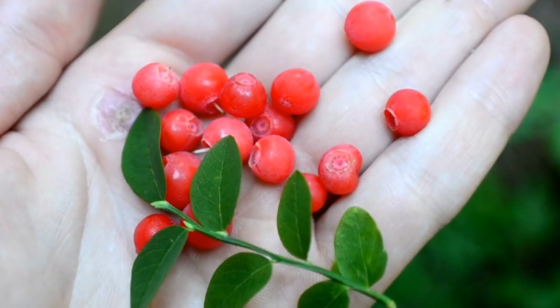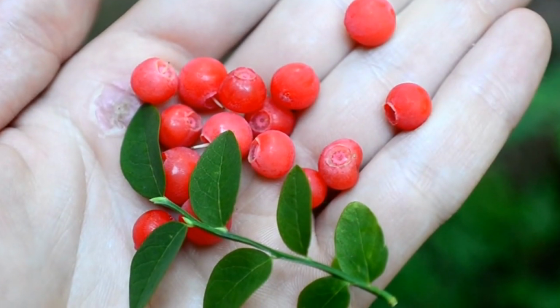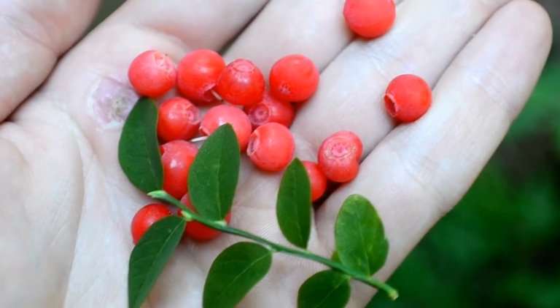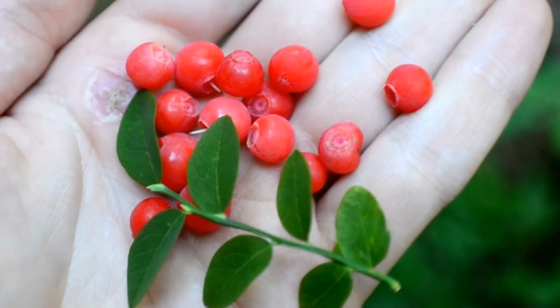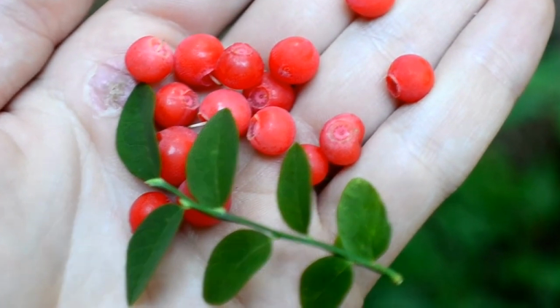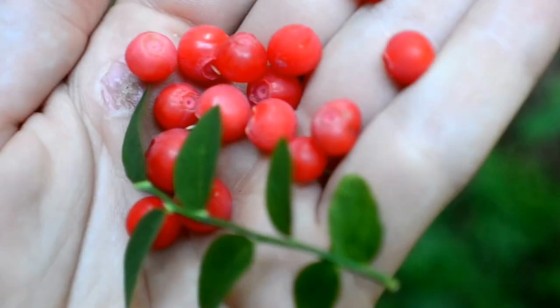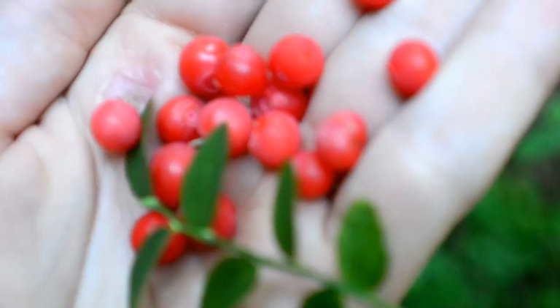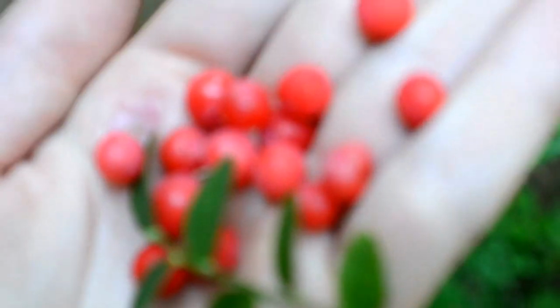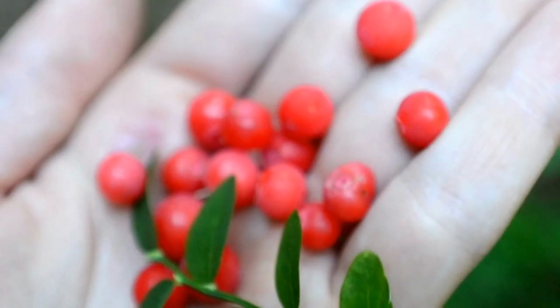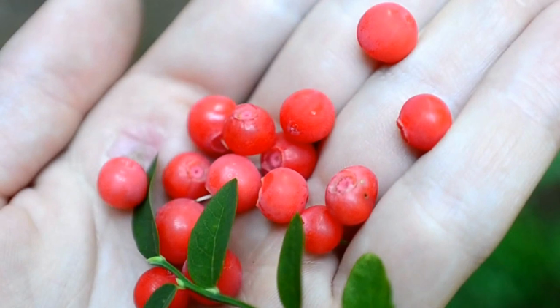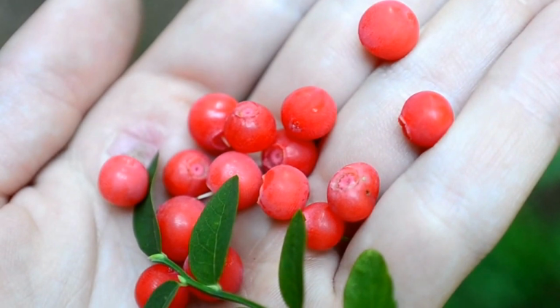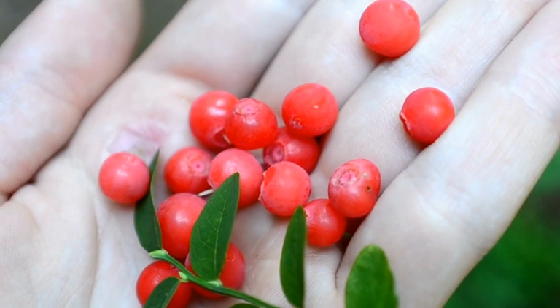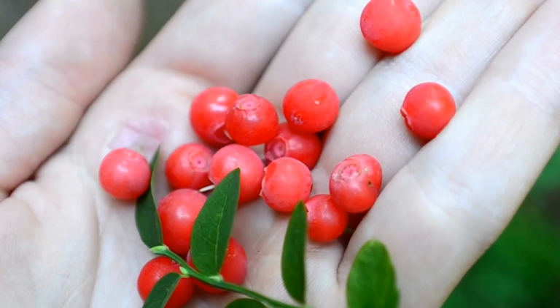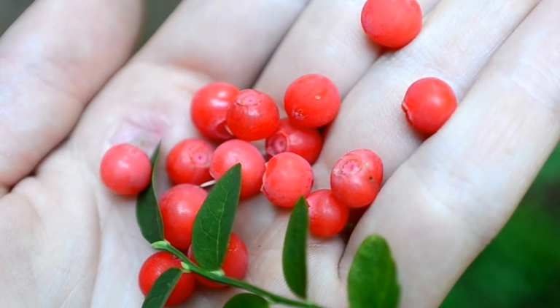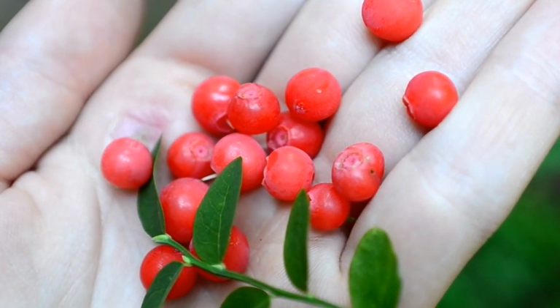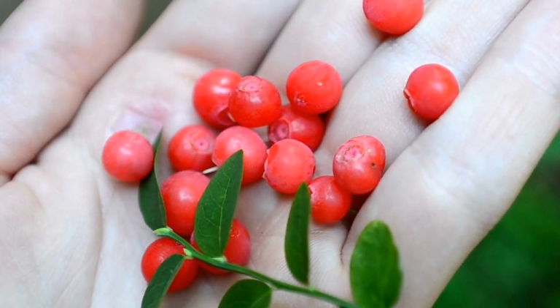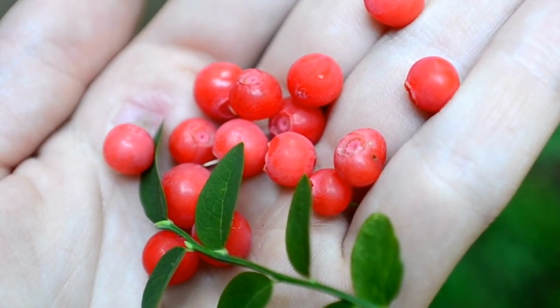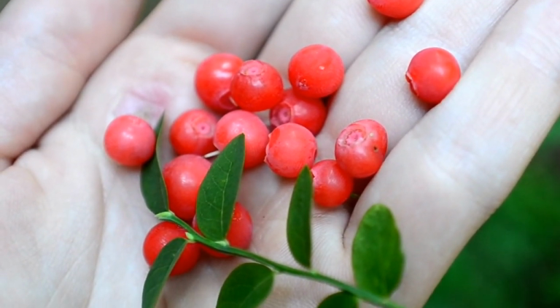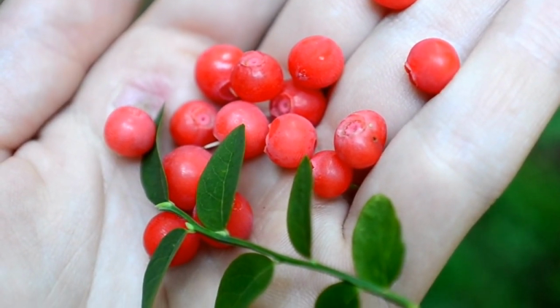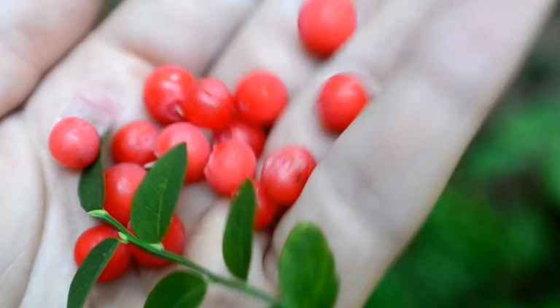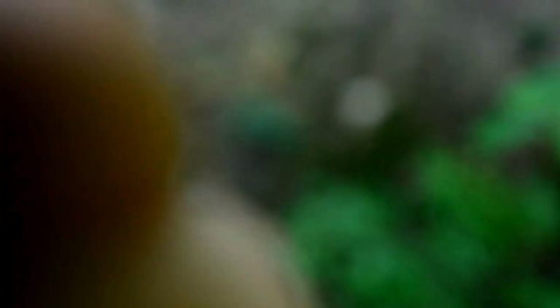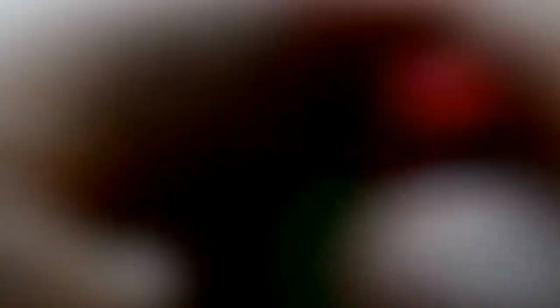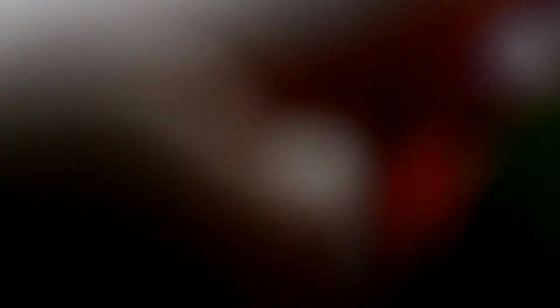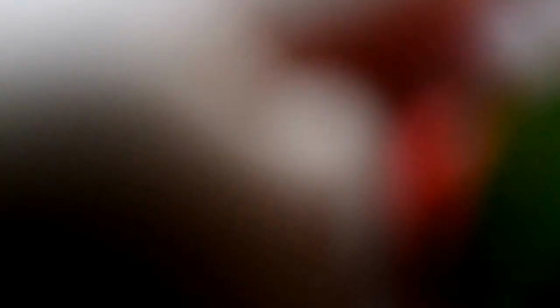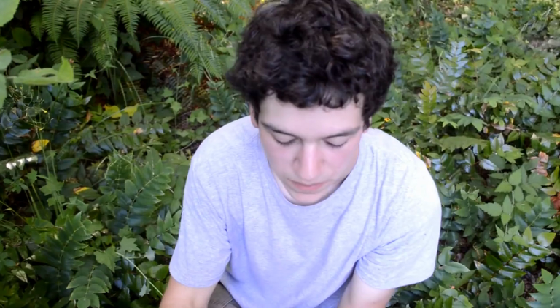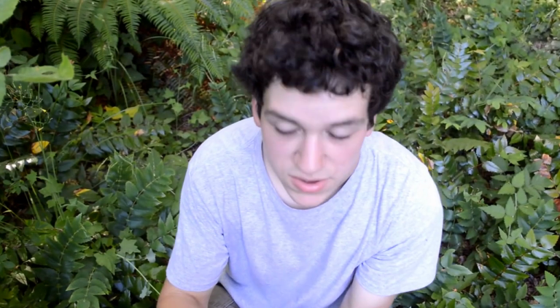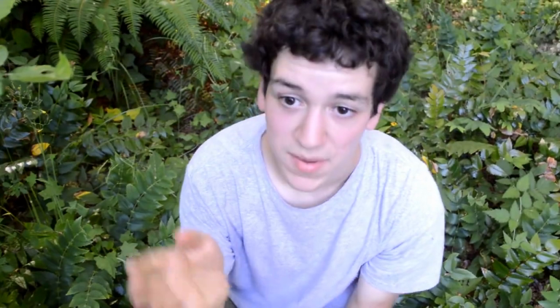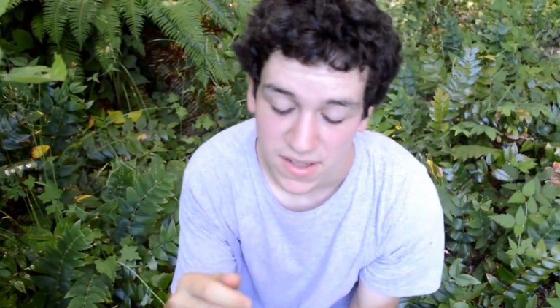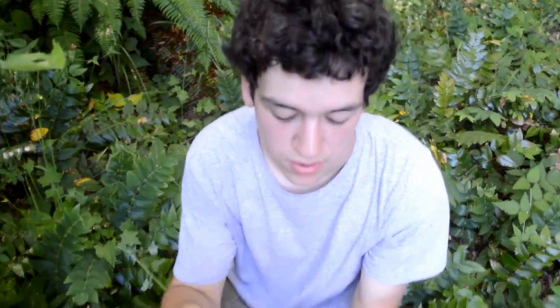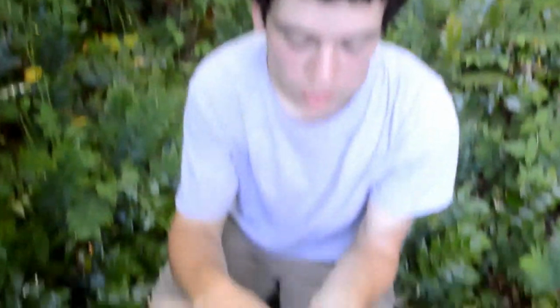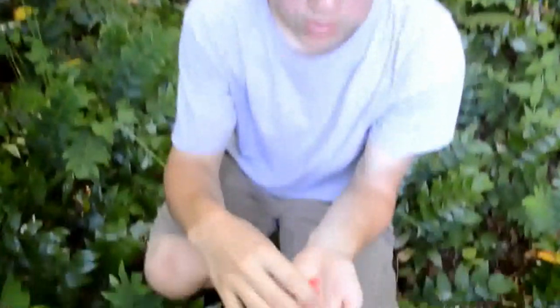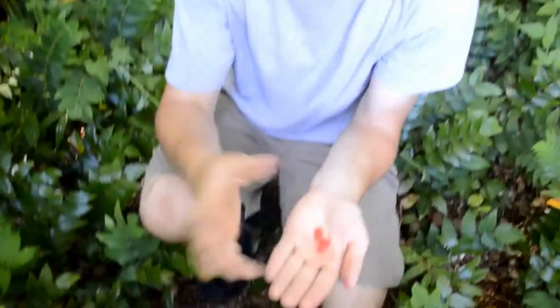This is Red Huckleberry, and this is entirely edible. I've been eating this stuff for as long as I've lived here. I've been eating this for quite a while now.